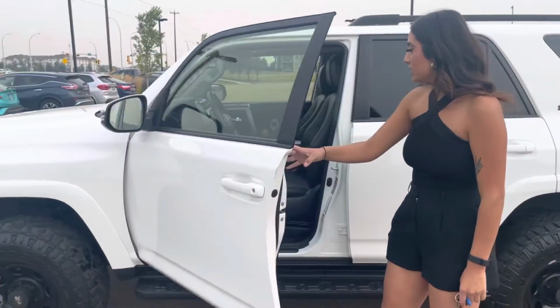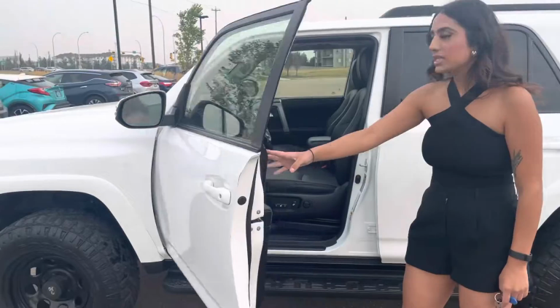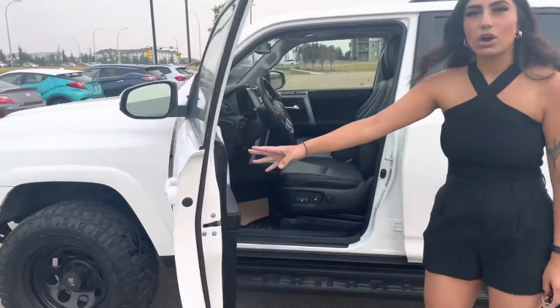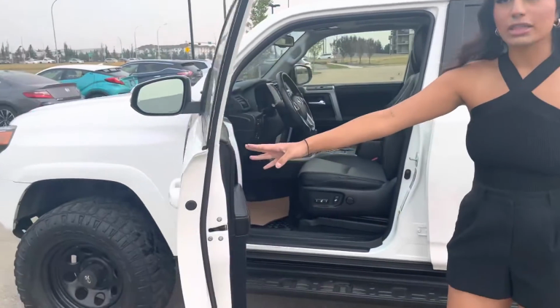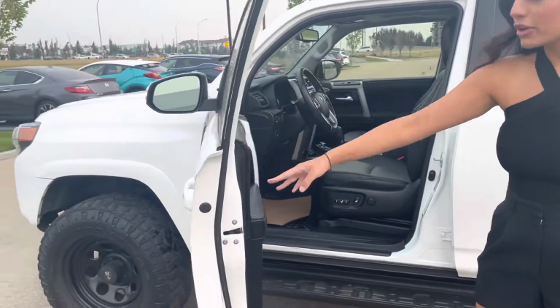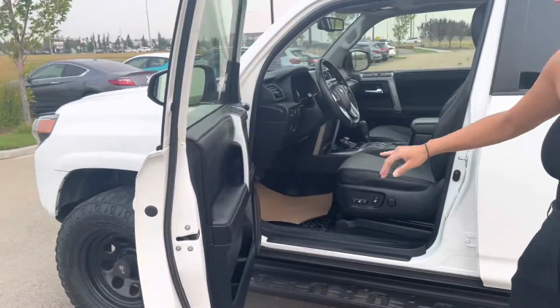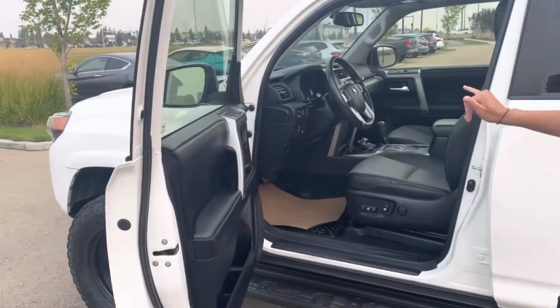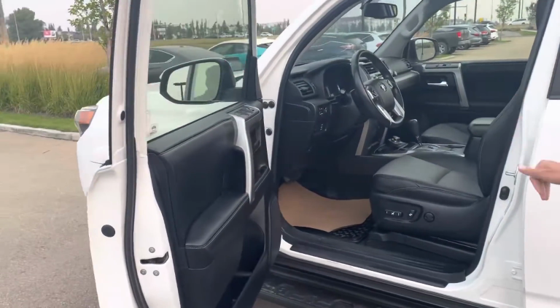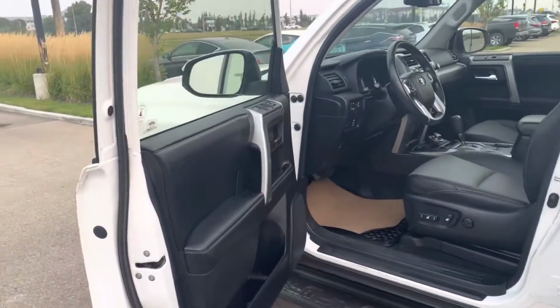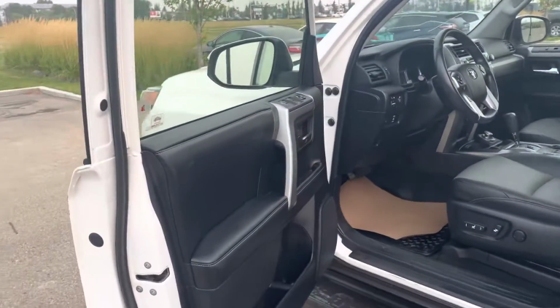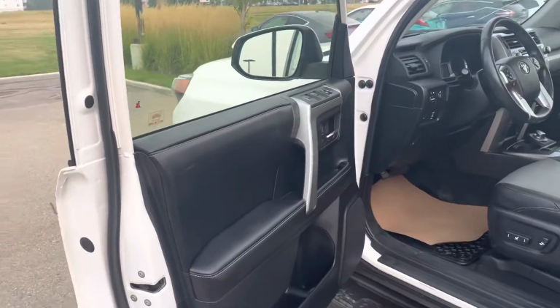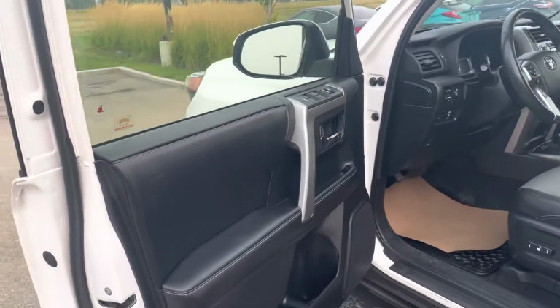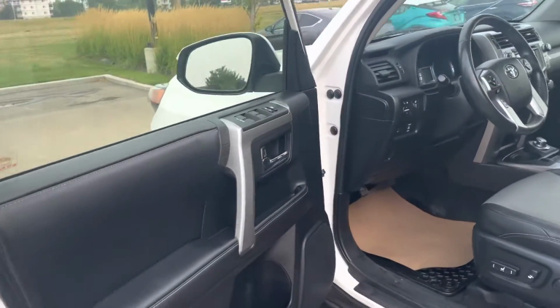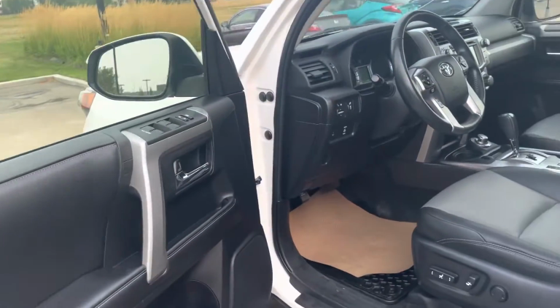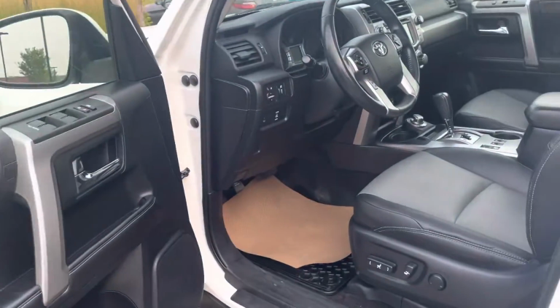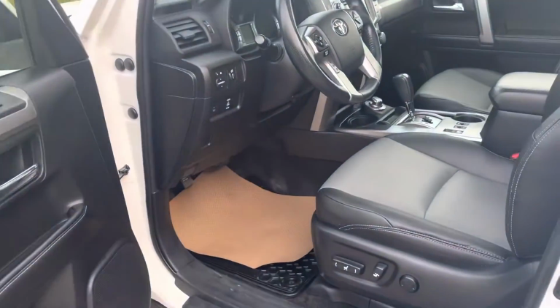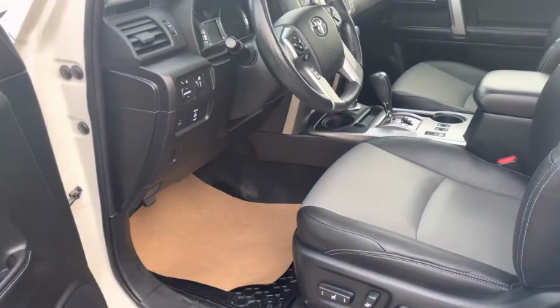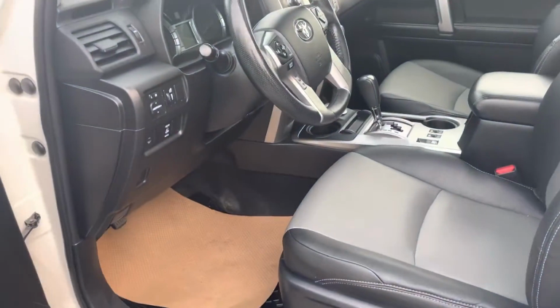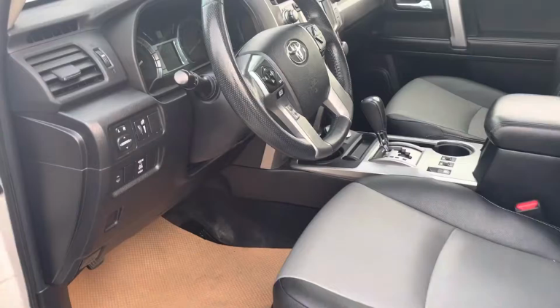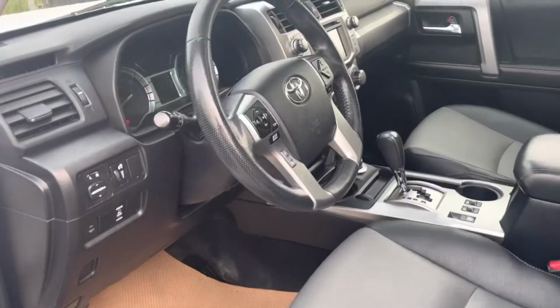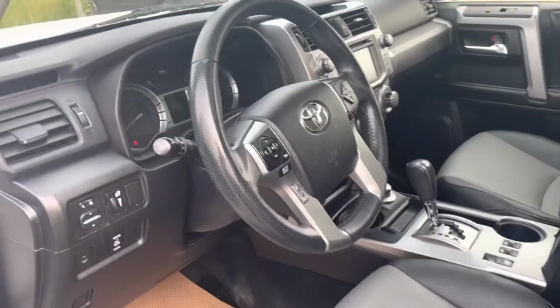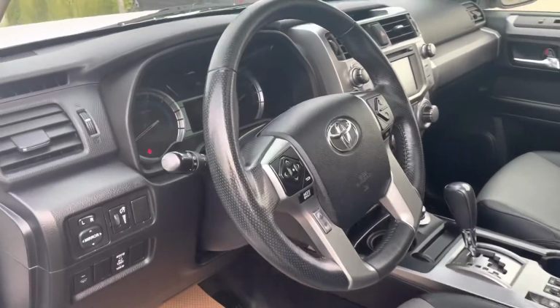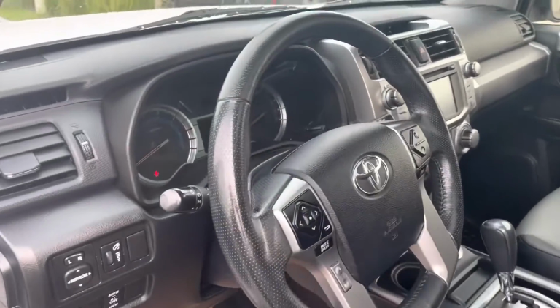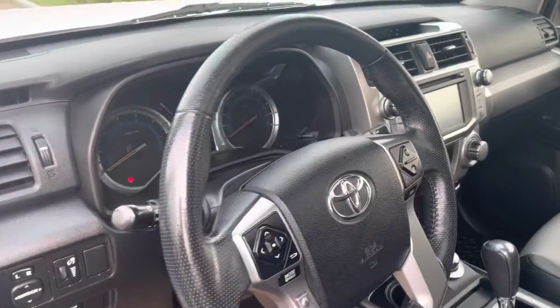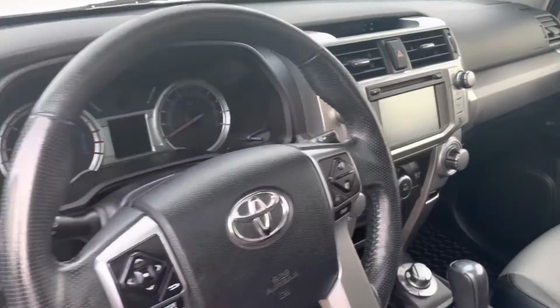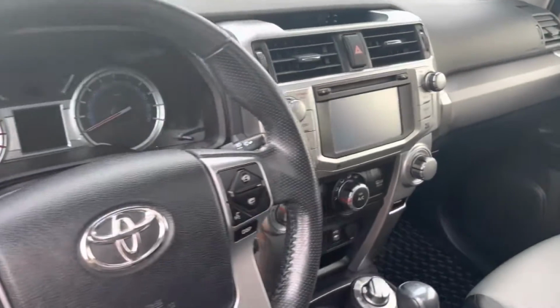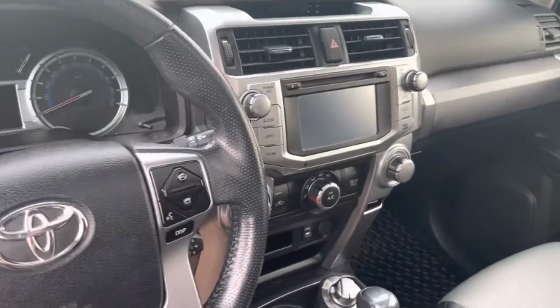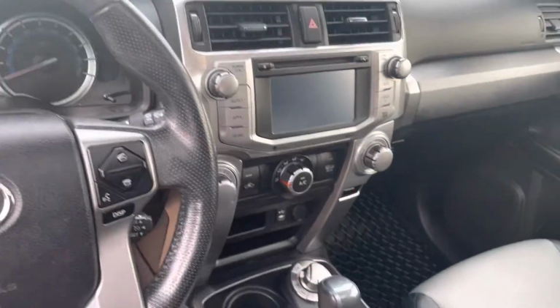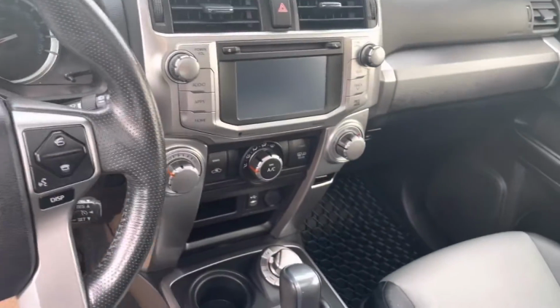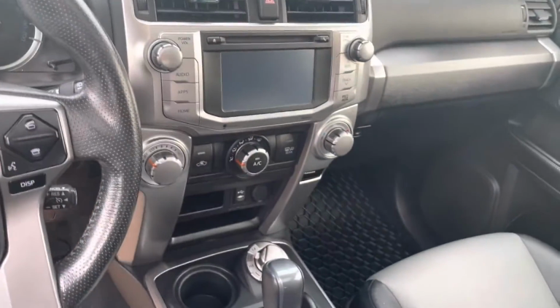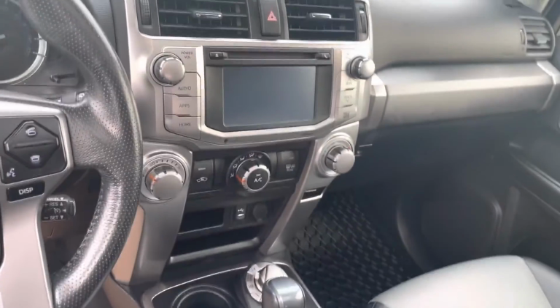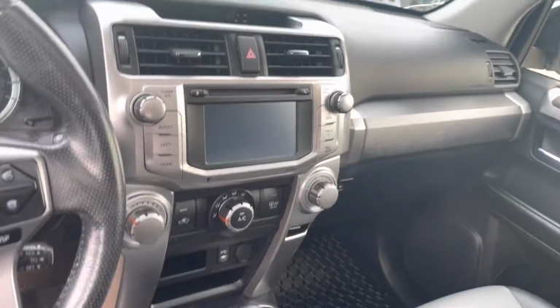These seats are leather and they're heated as well. There's a nice big touchscreen in the middle, and this vehicle does come with a CD player. You also have a sunroof up top.